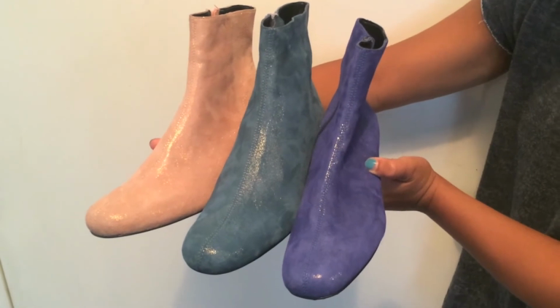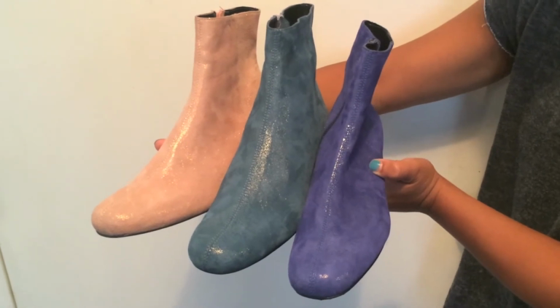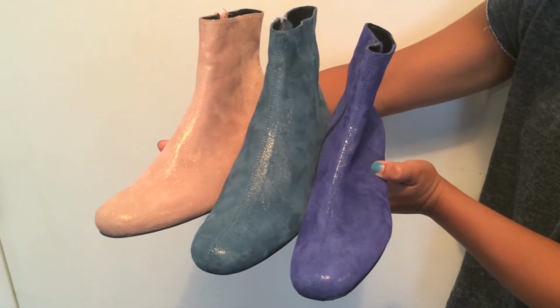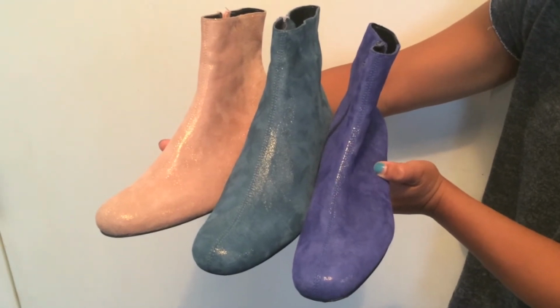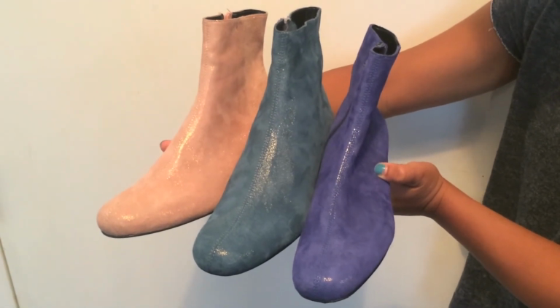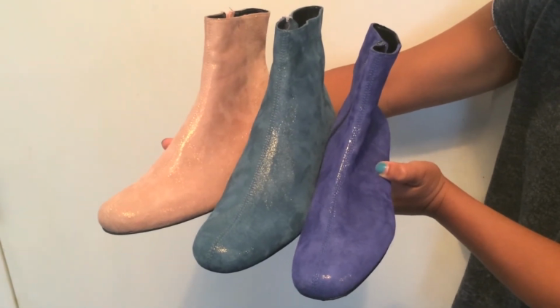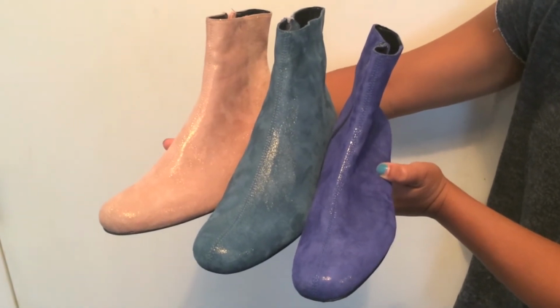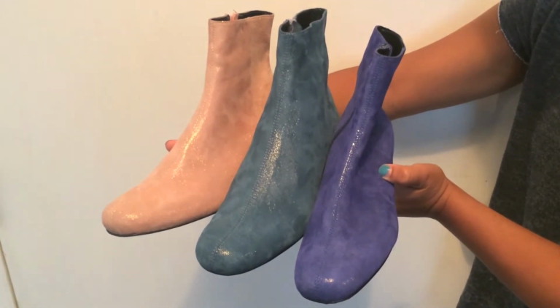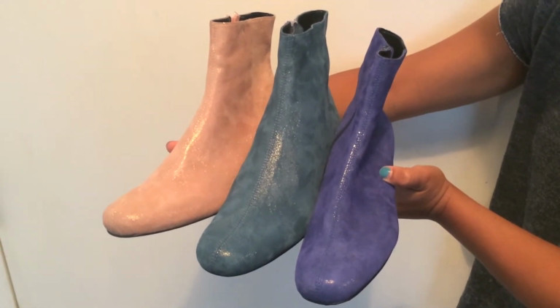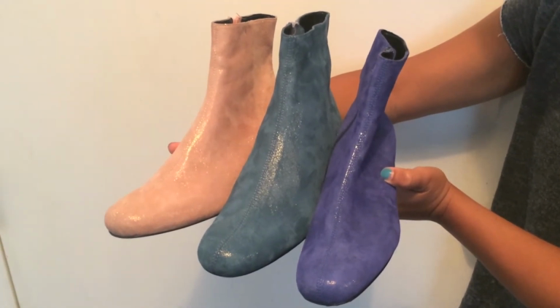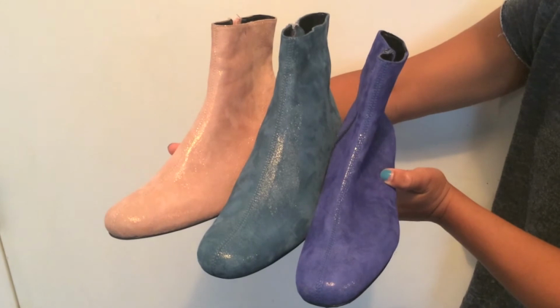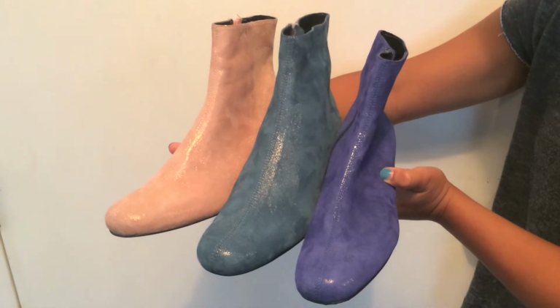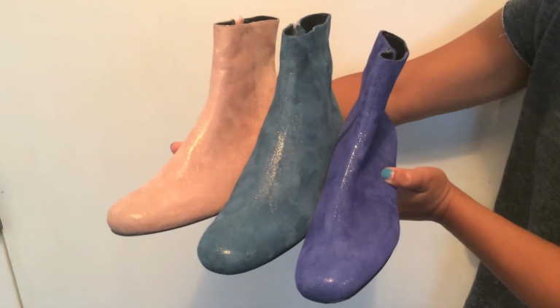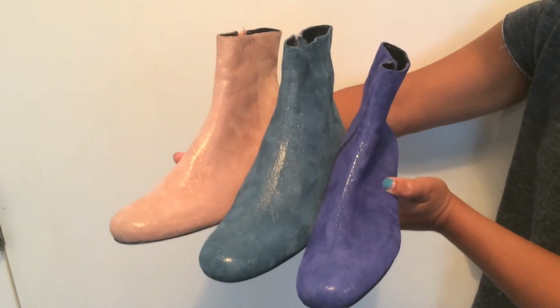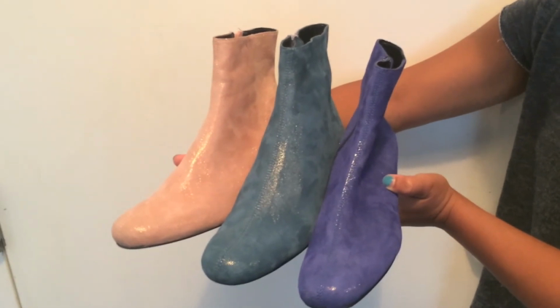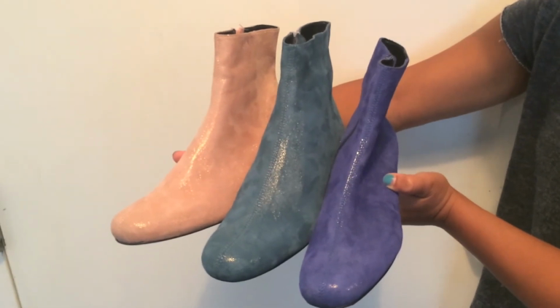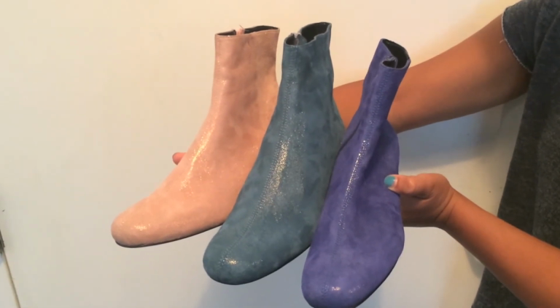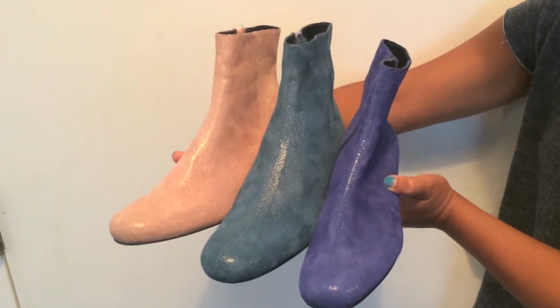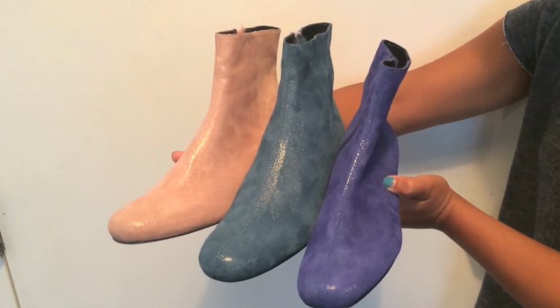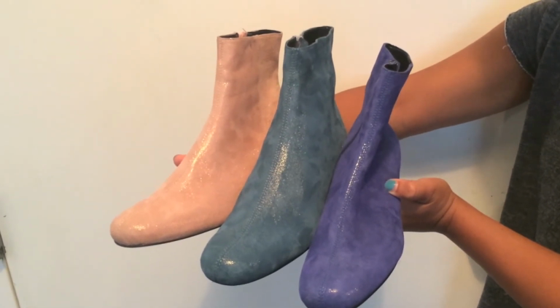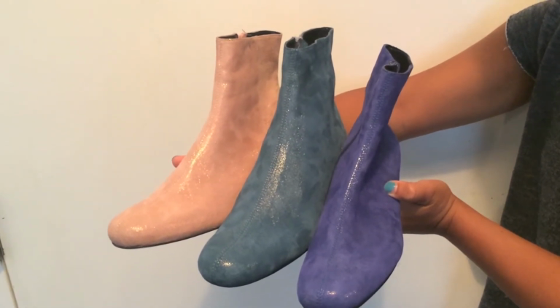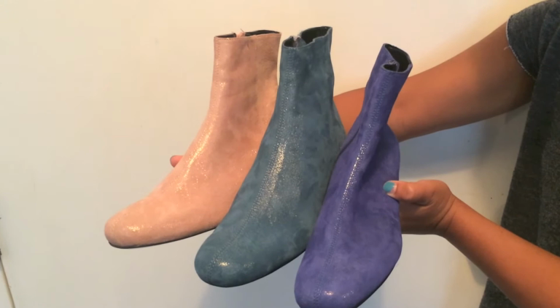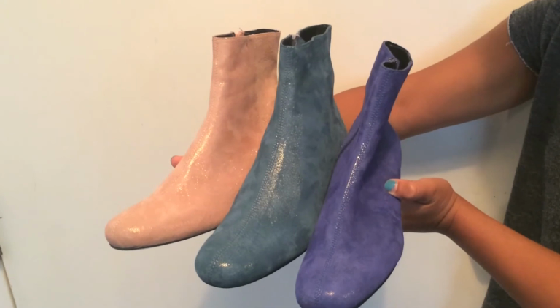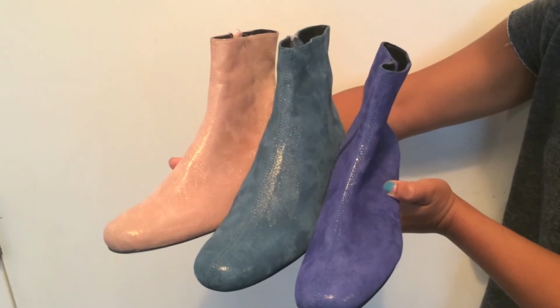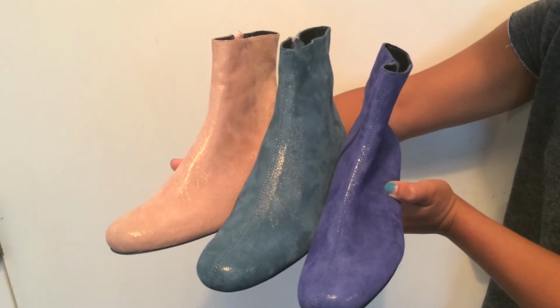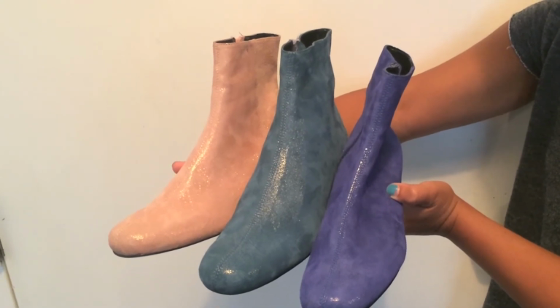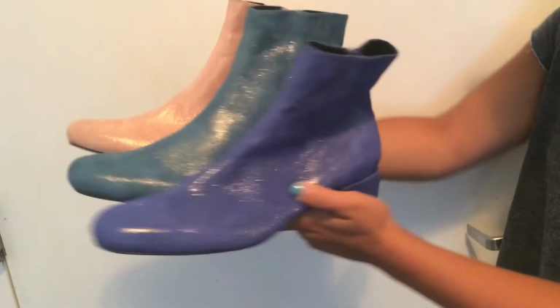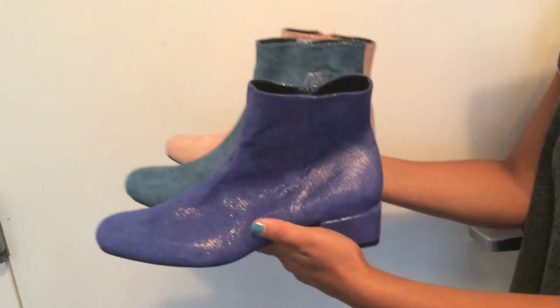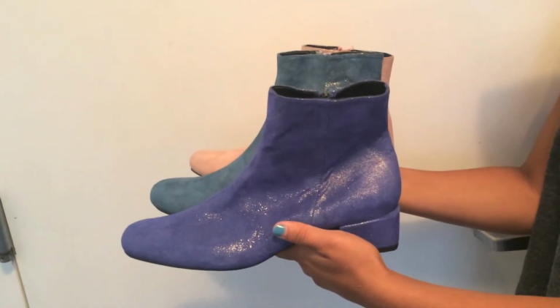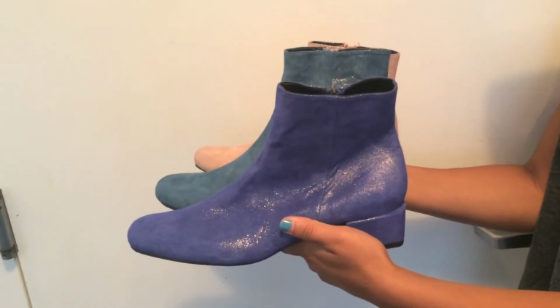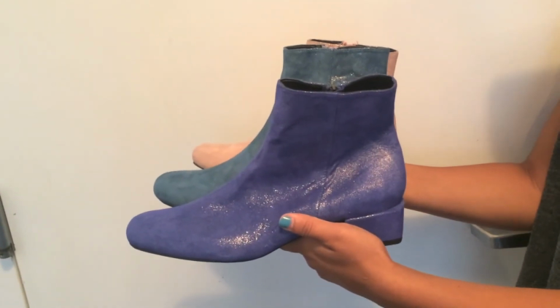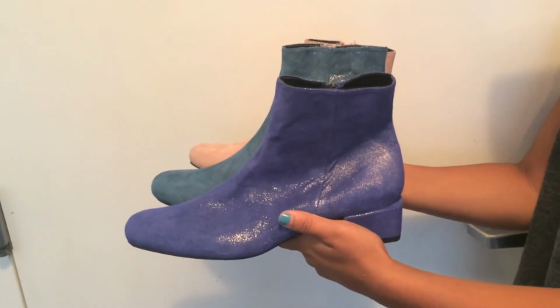Here we have the infamous Sparkle Bowie. All Bowies sport our signature square toe and 1.6 inch heel. Handmade in our NYC factory with a leather foiling application, you're bound to stand out in NYC. The Bowies add glitz and glamour to every outfit.